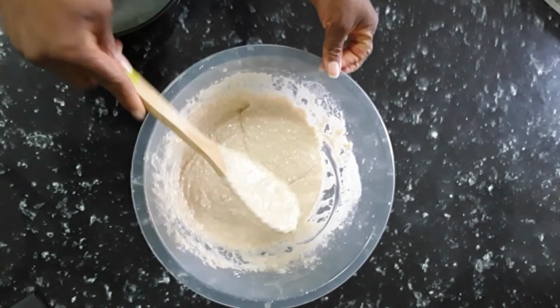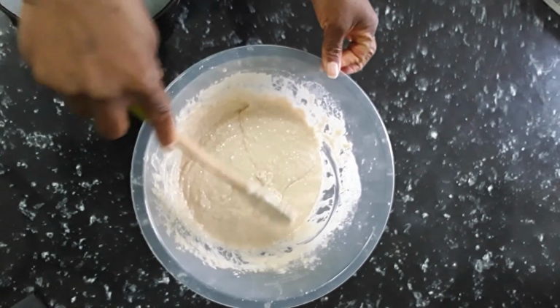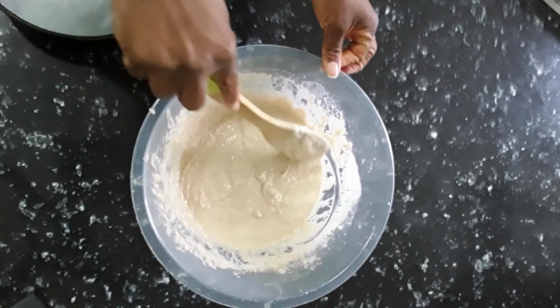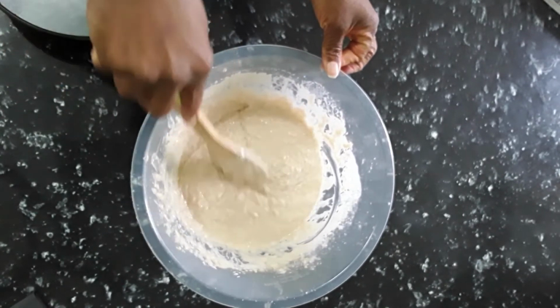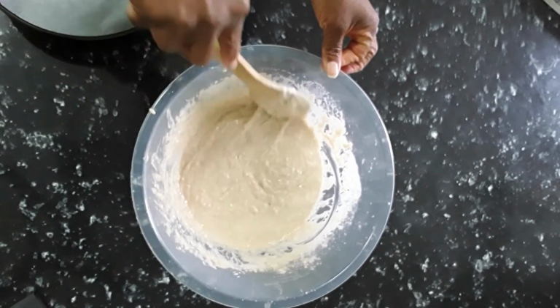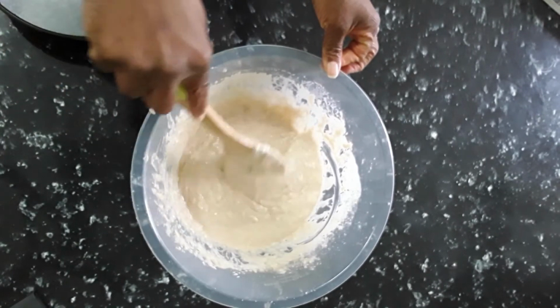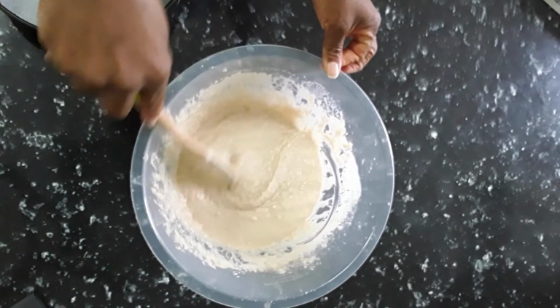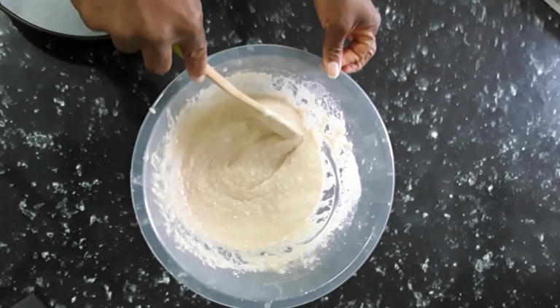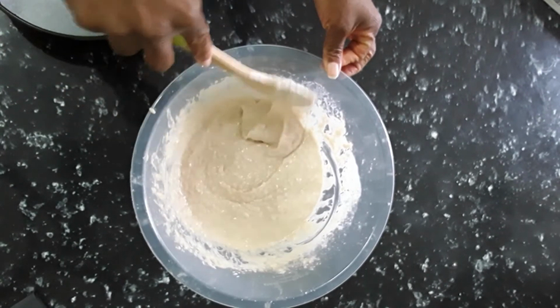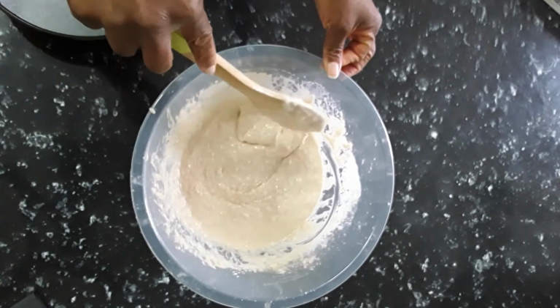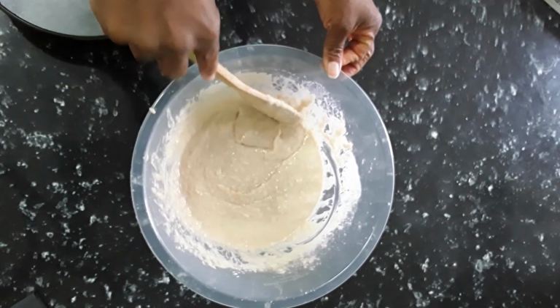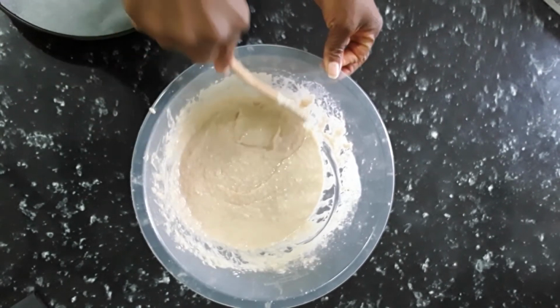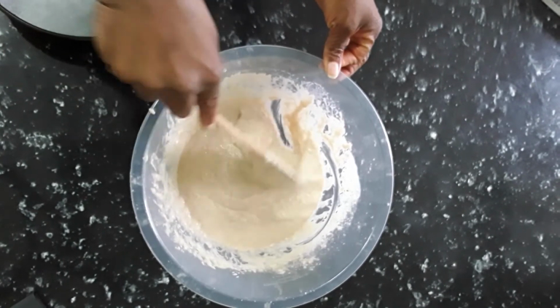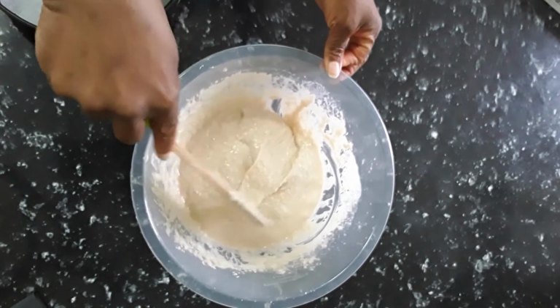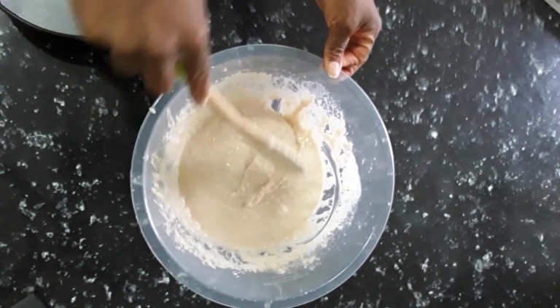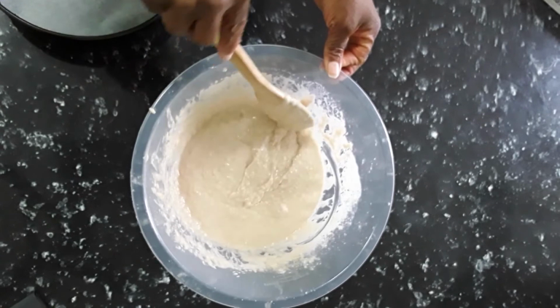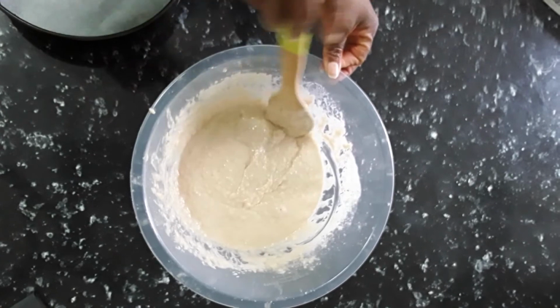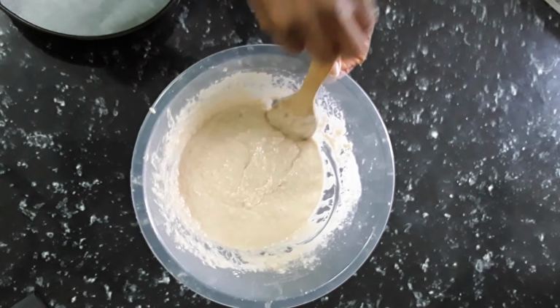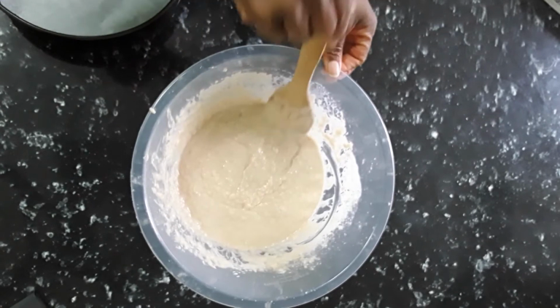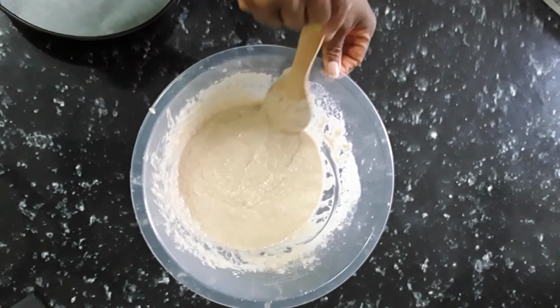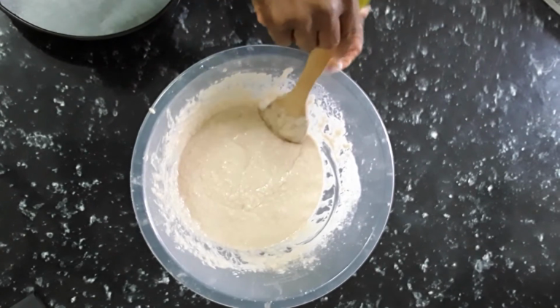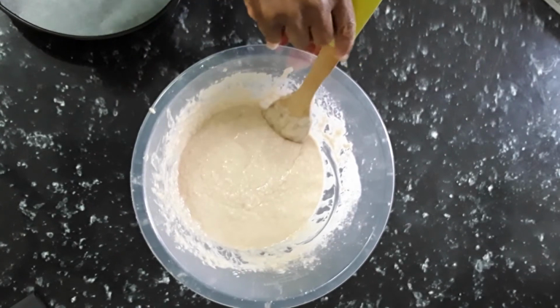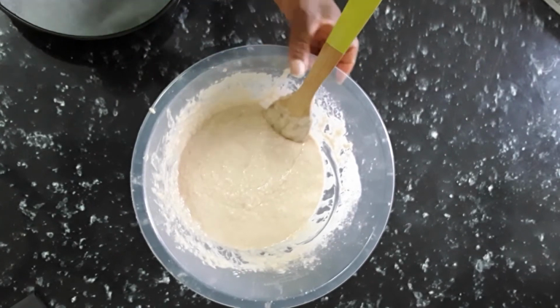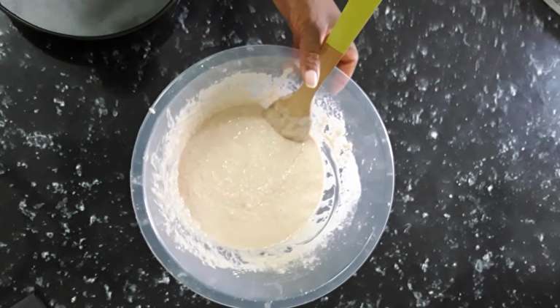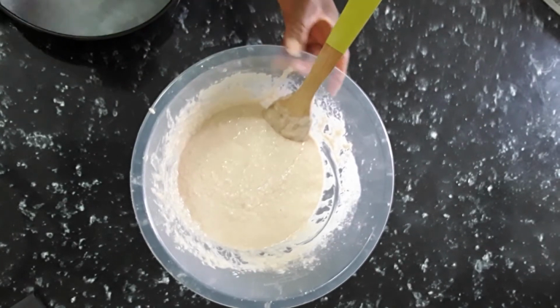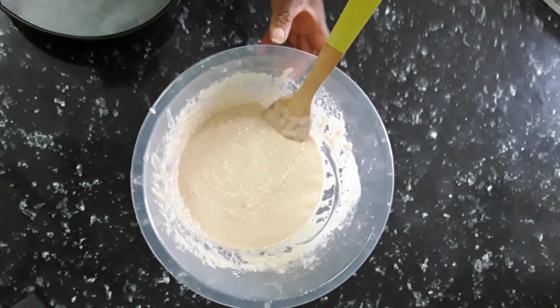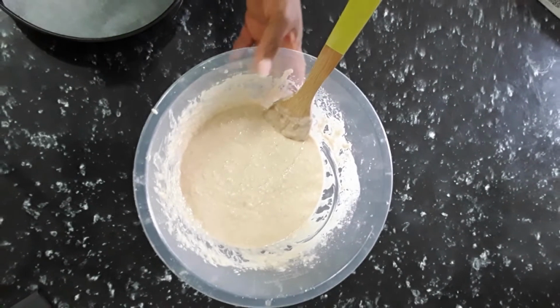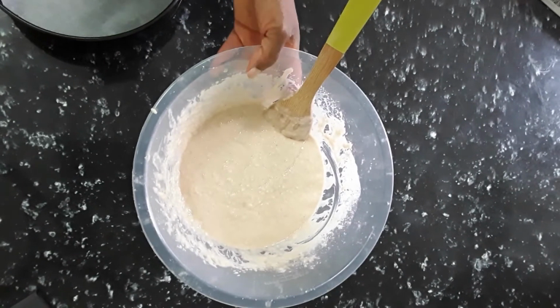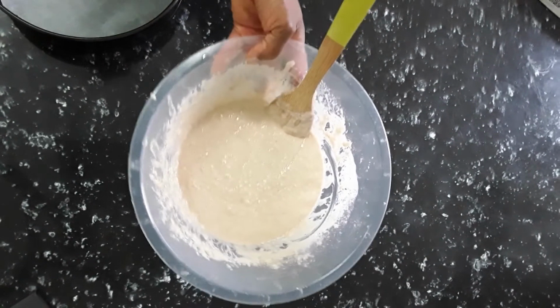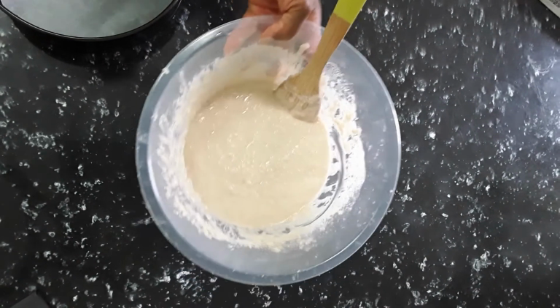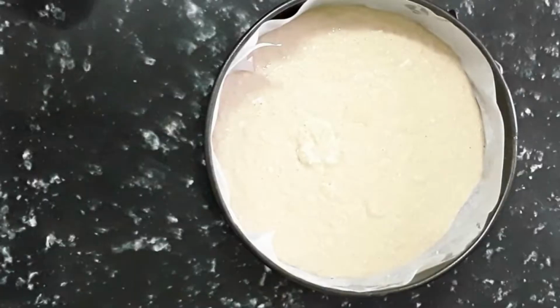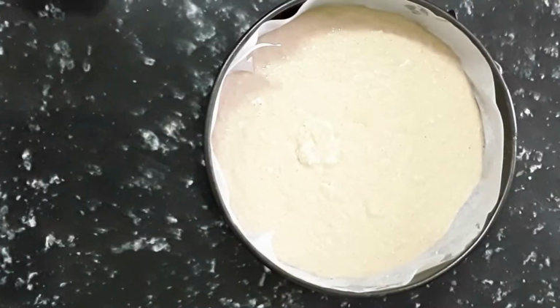Now we are going to put our cake in the oven. This banana and coconut cake recipe was from my great grandma — I learned to bake this from her.